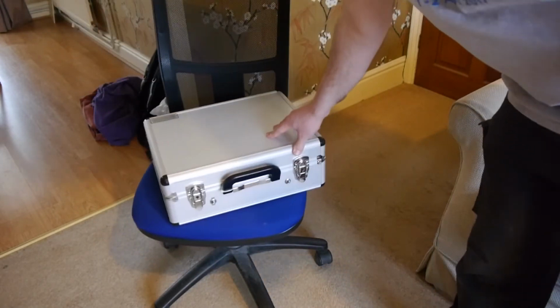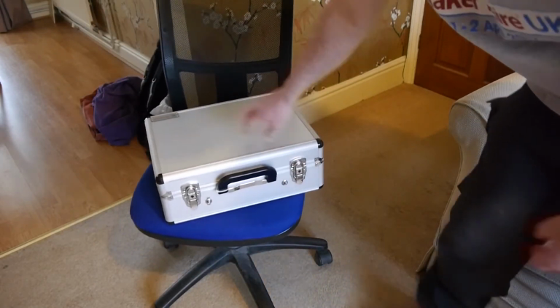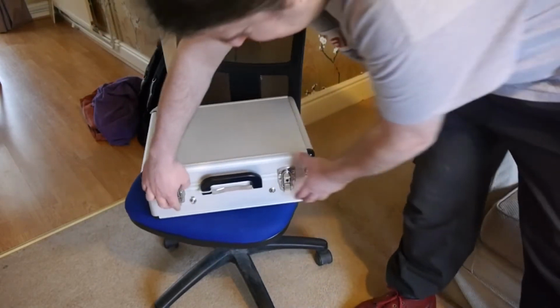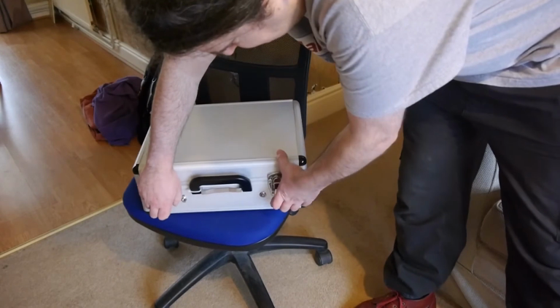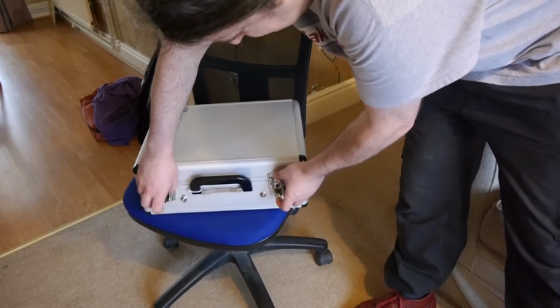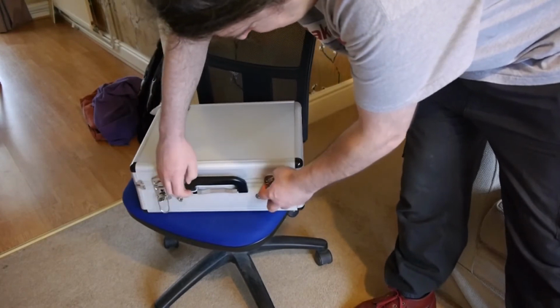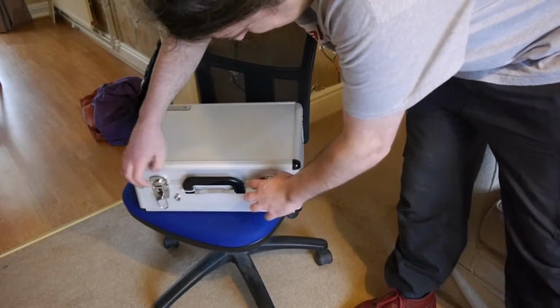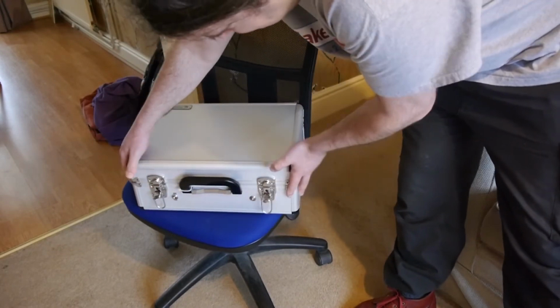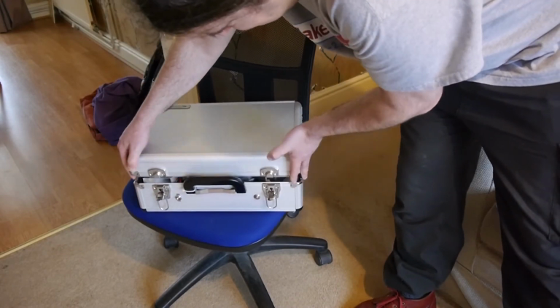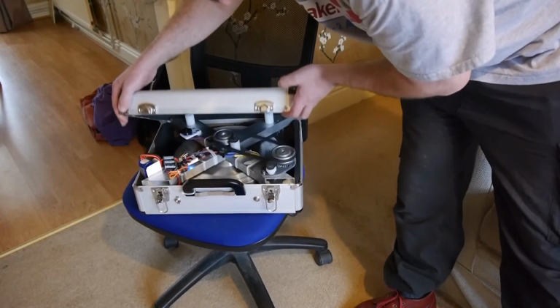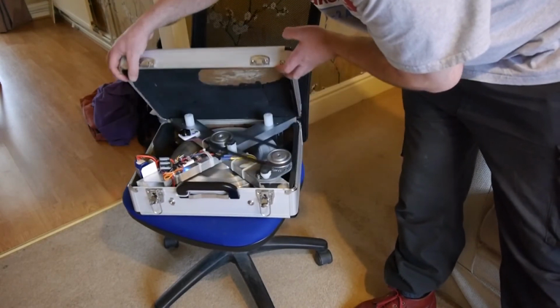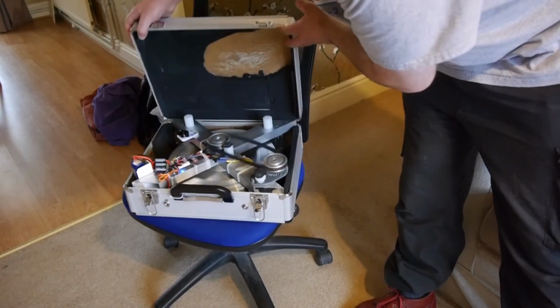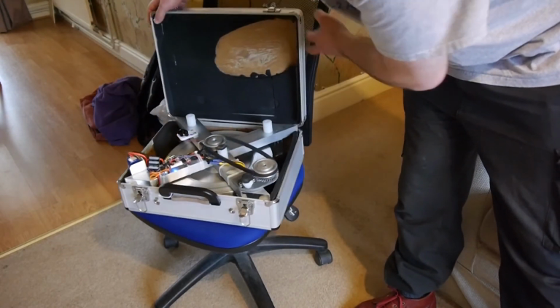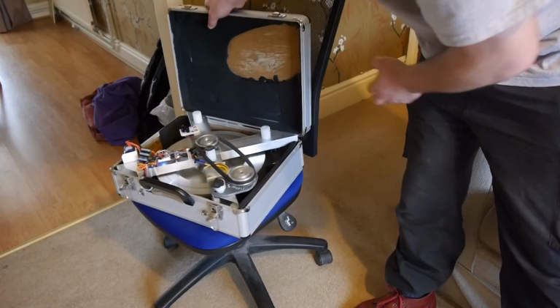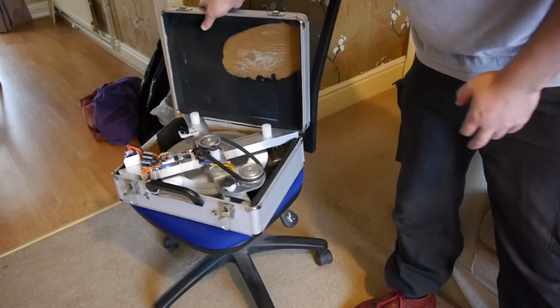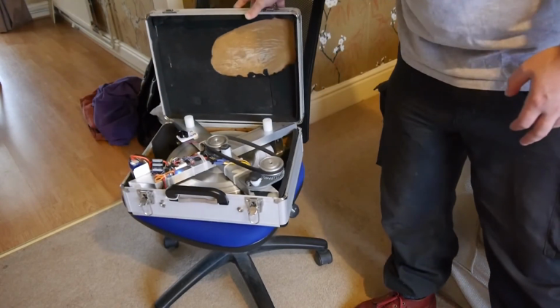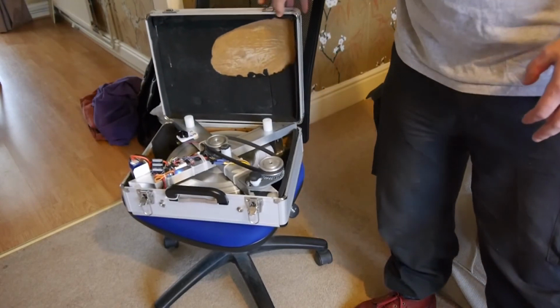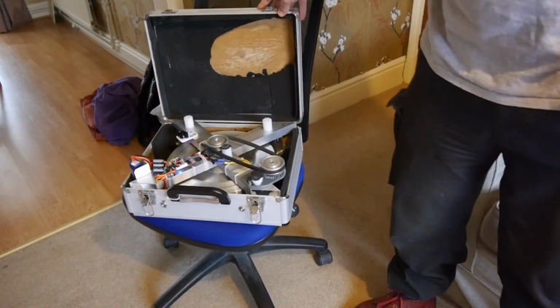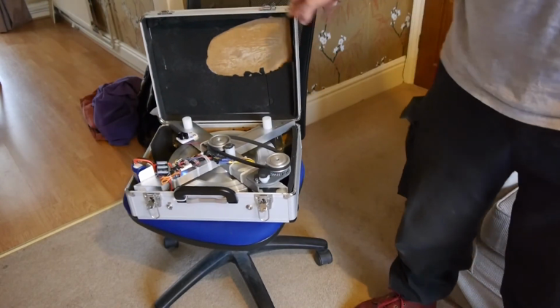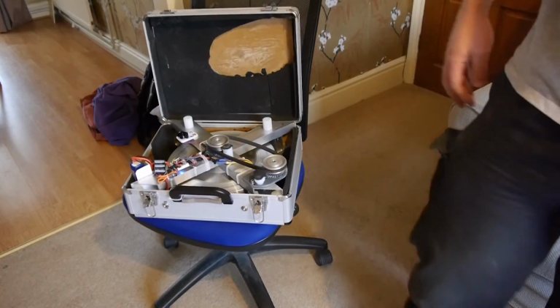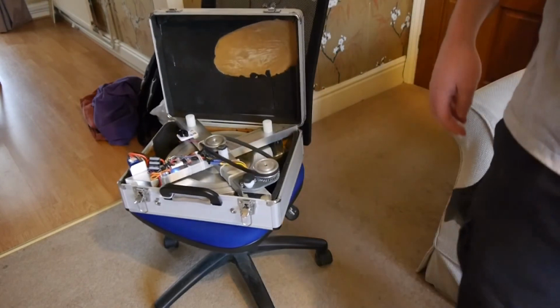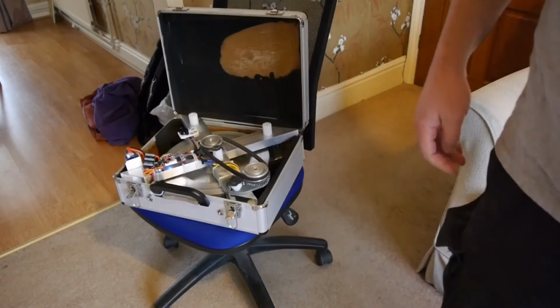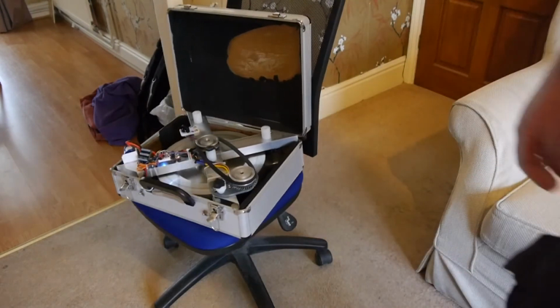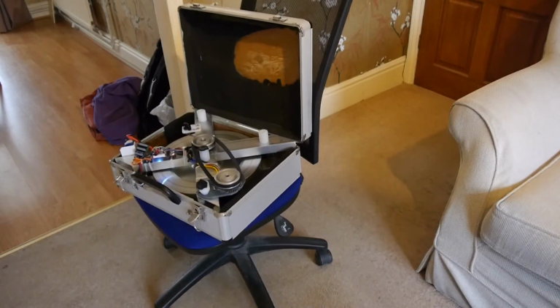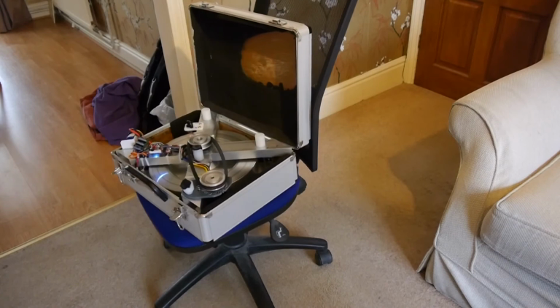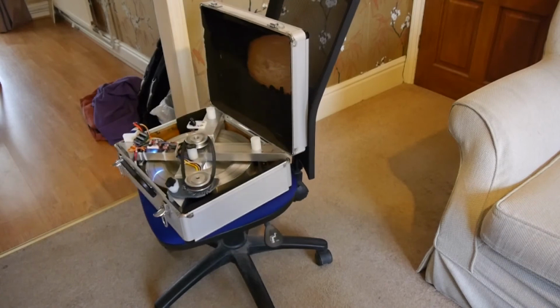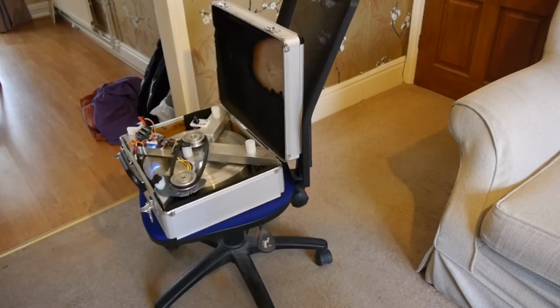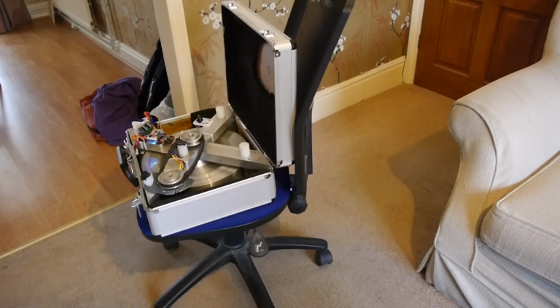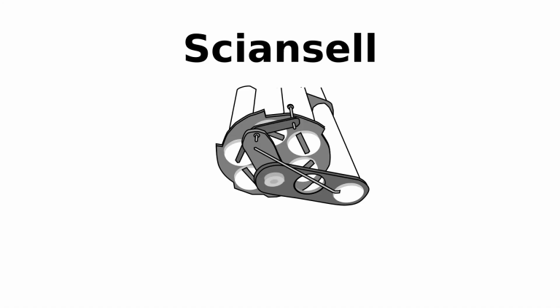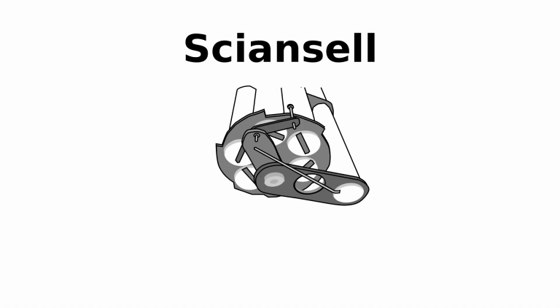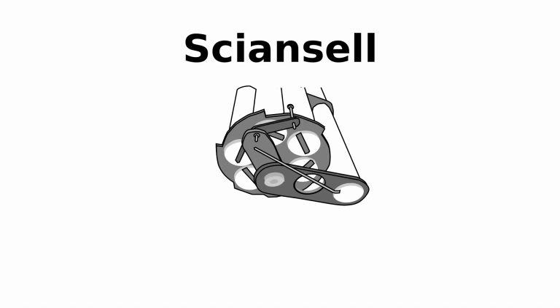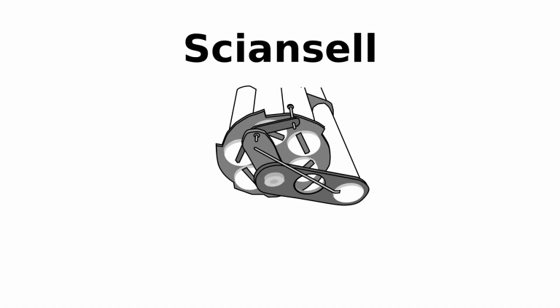And inside you can see the working parts, which is a gyroscope with a motor and a battery, so it will spin itself up.